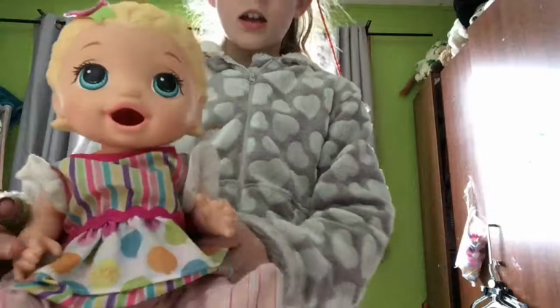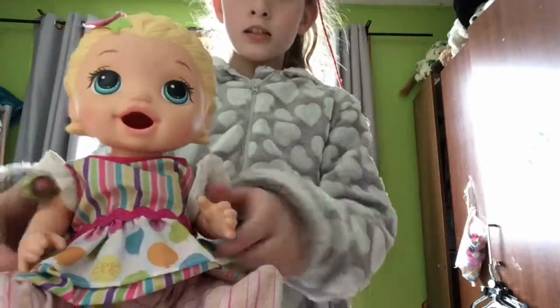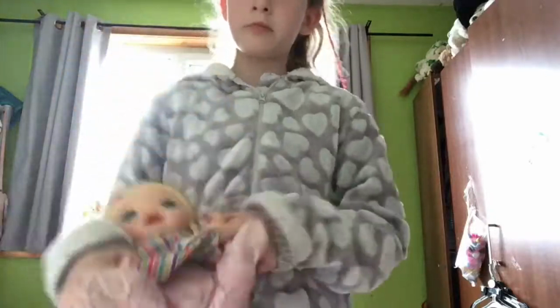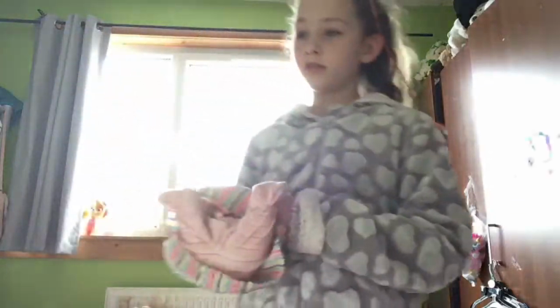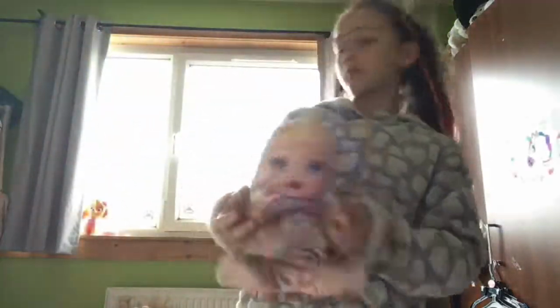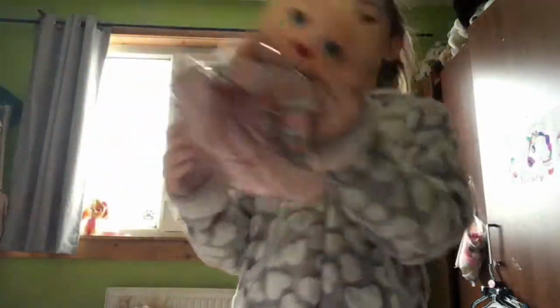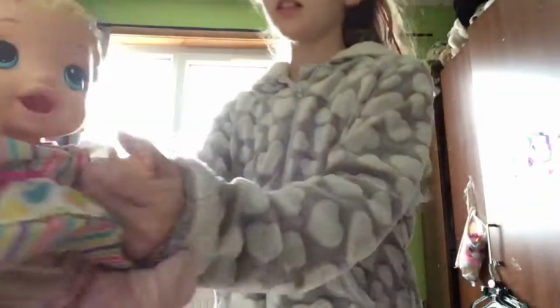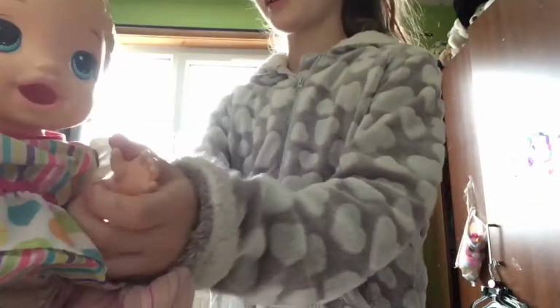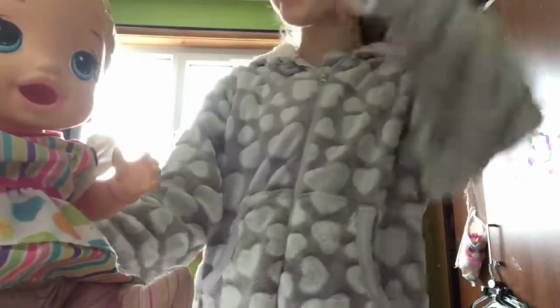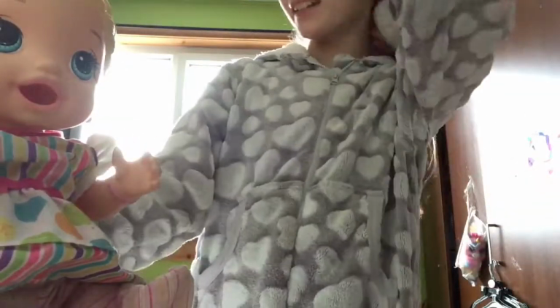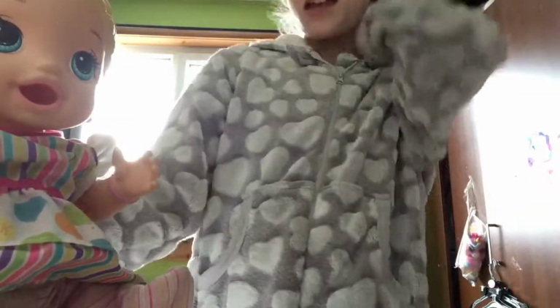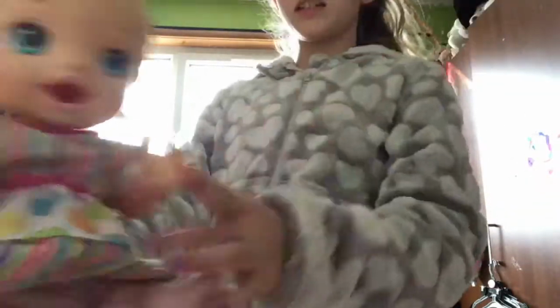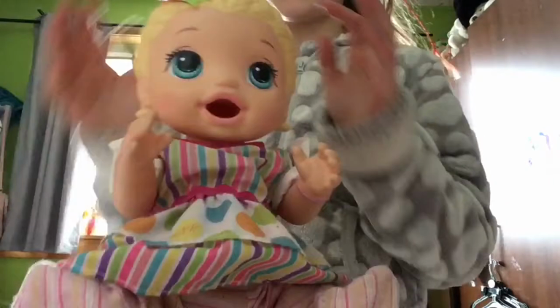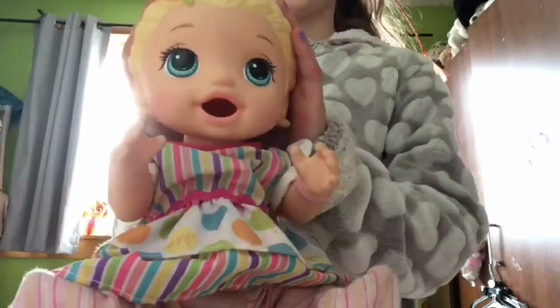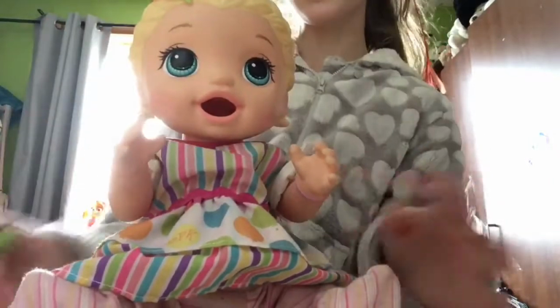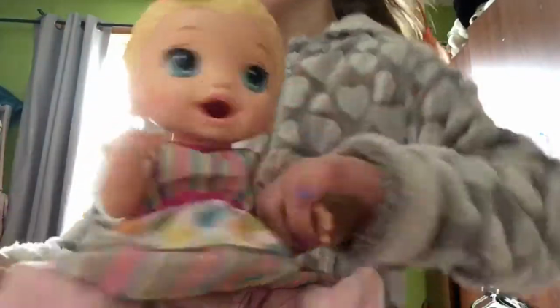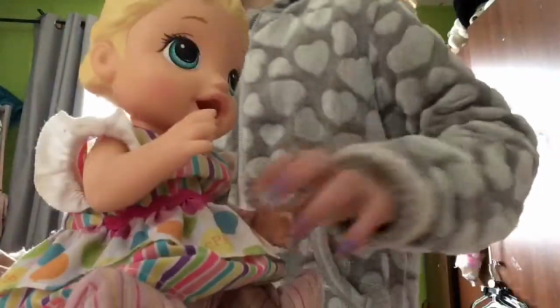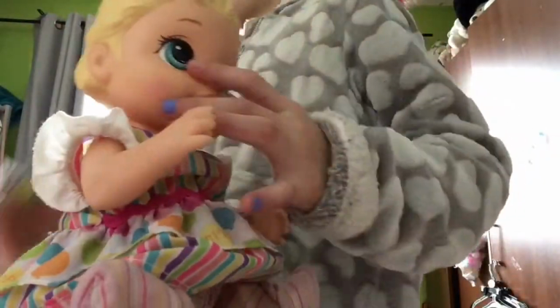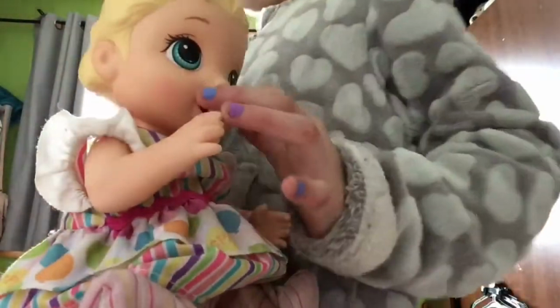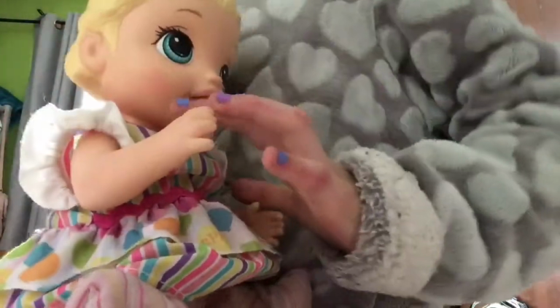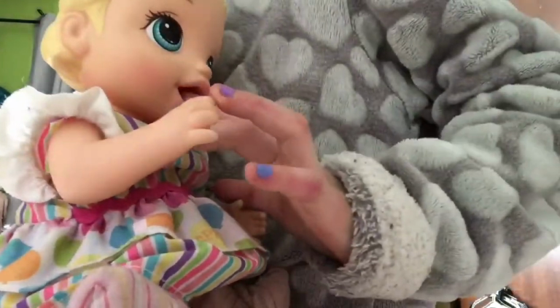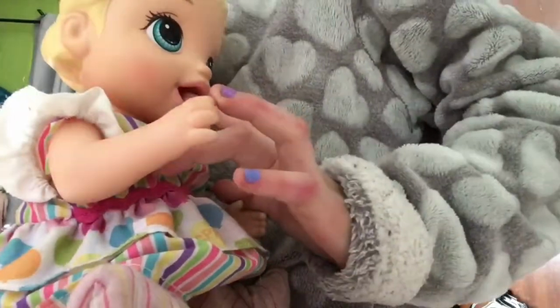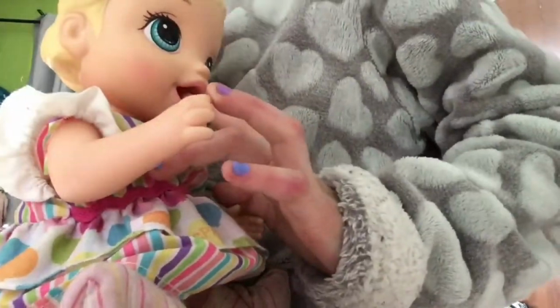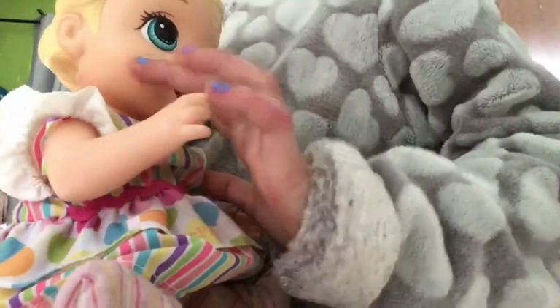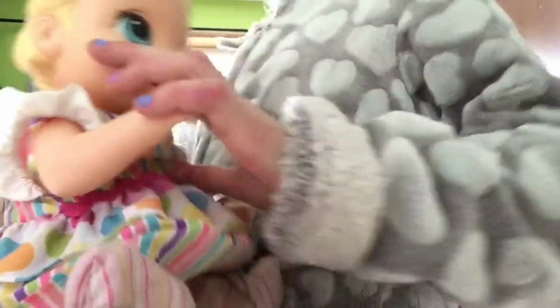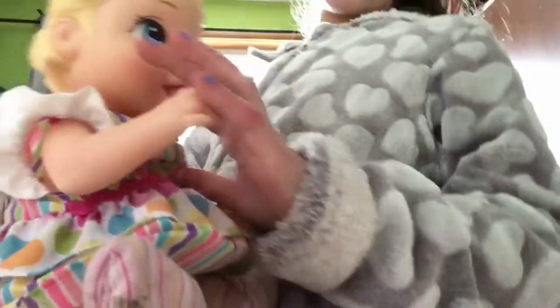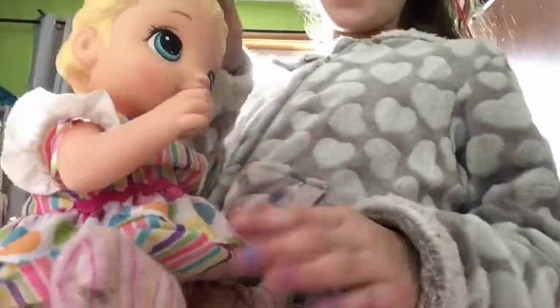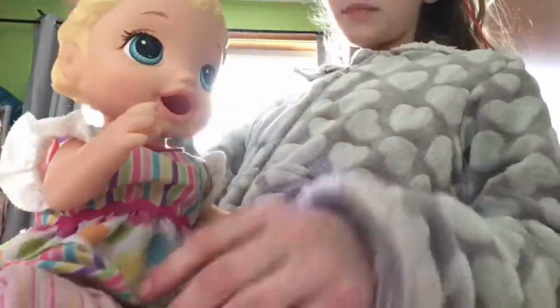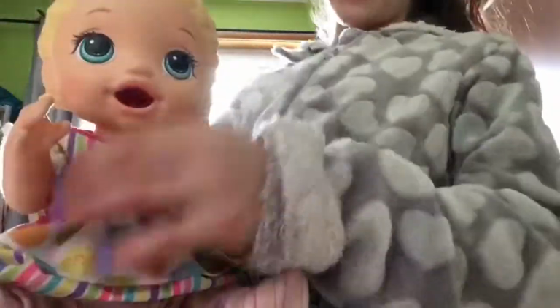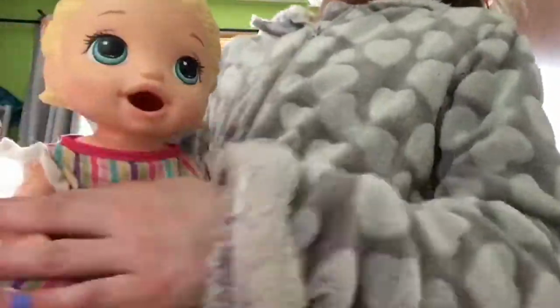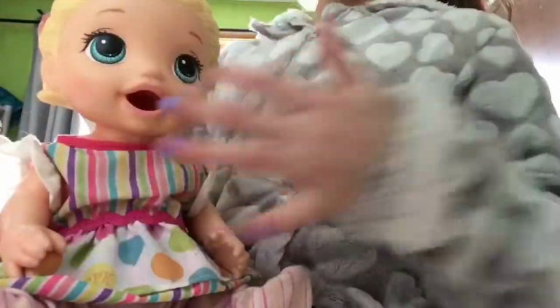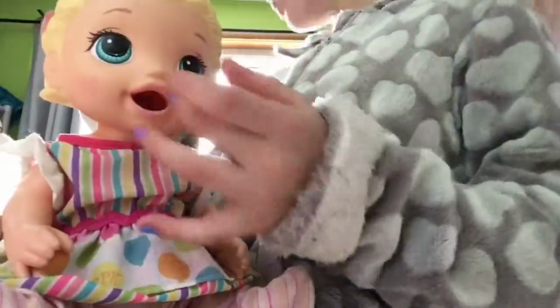Hey guys, welcome back to Super Spizzles. Today I am going to be feeding my baby Paisley. The reason I decided to feed her is because she's a baby that can eat a lot.